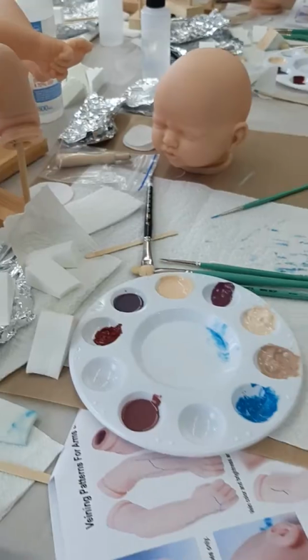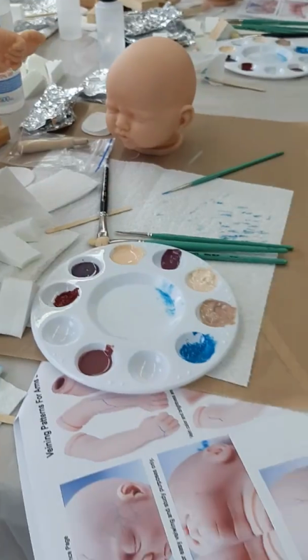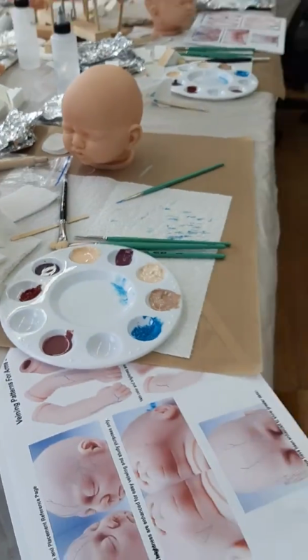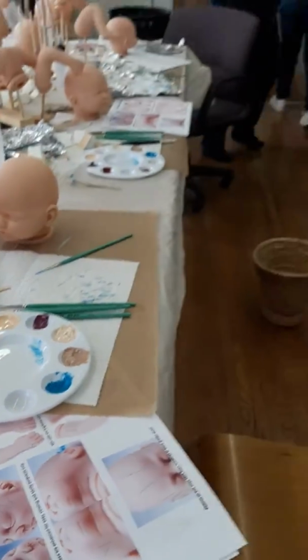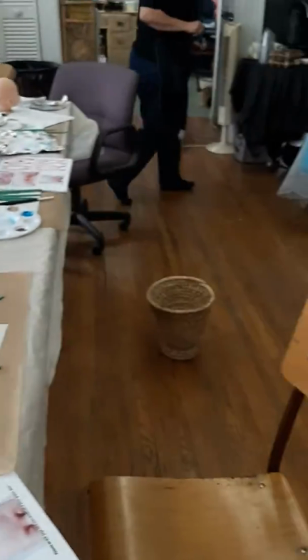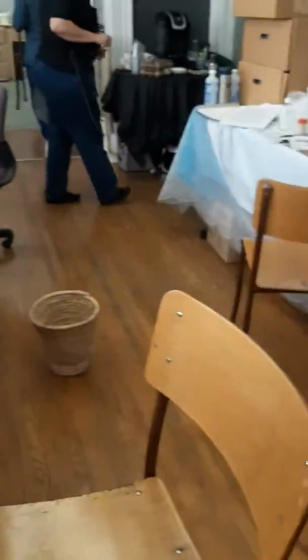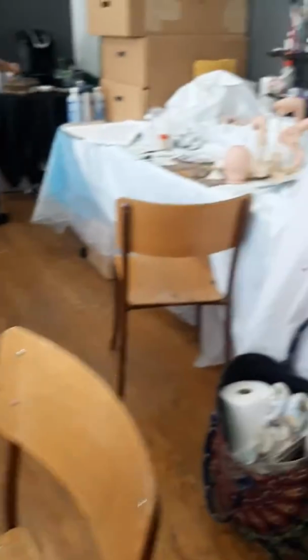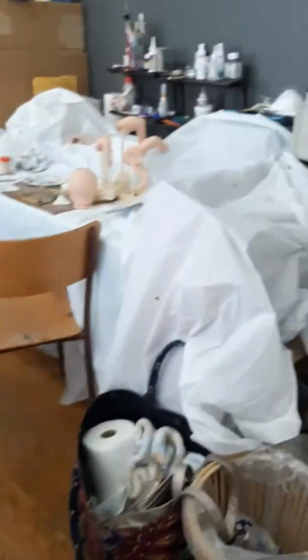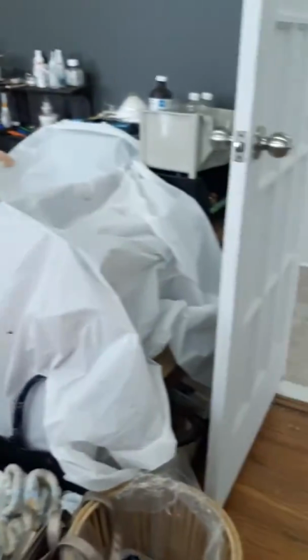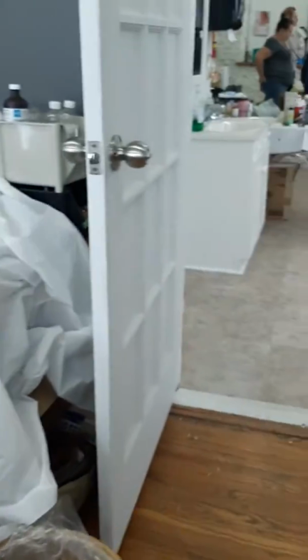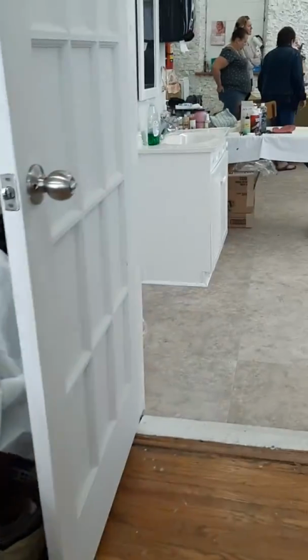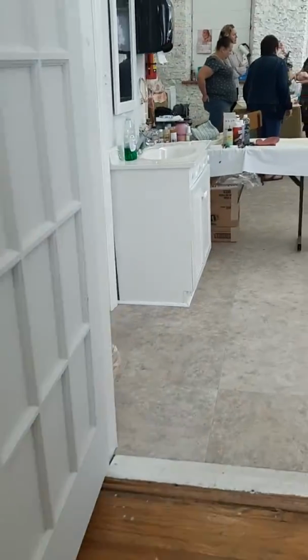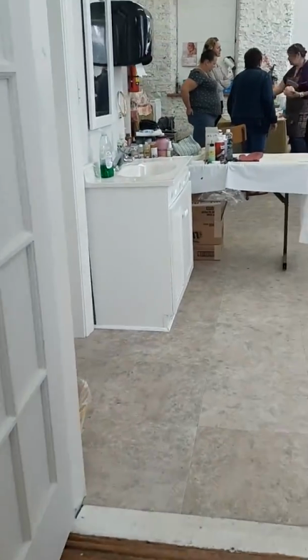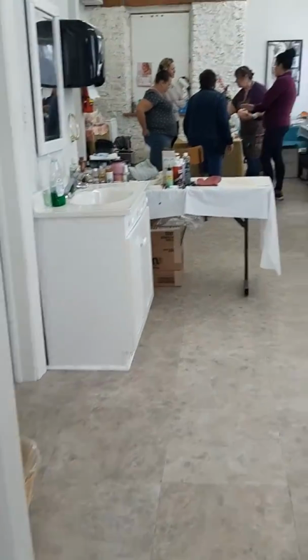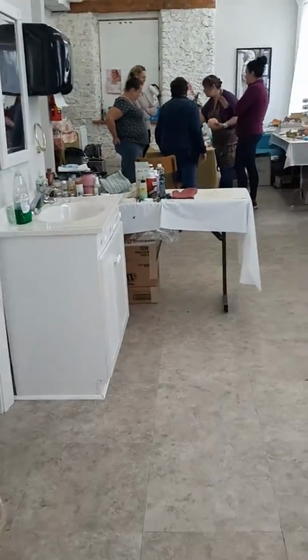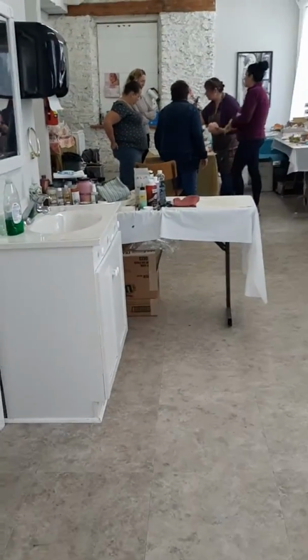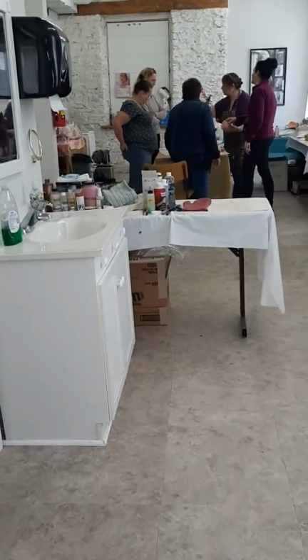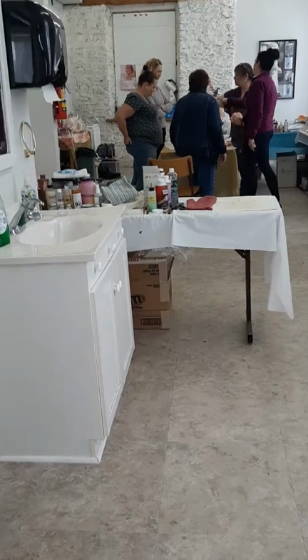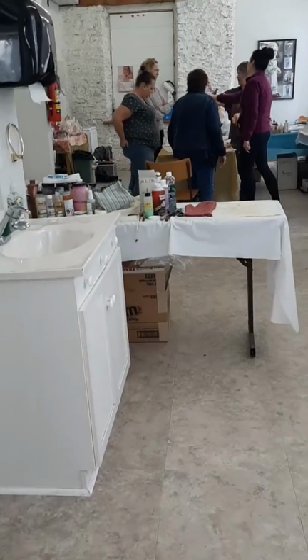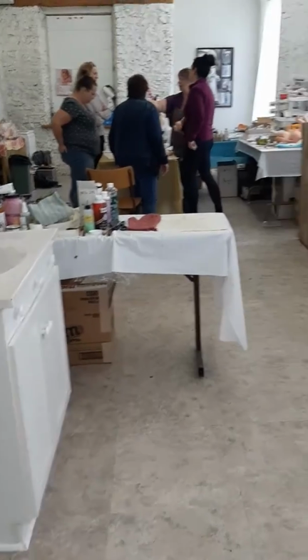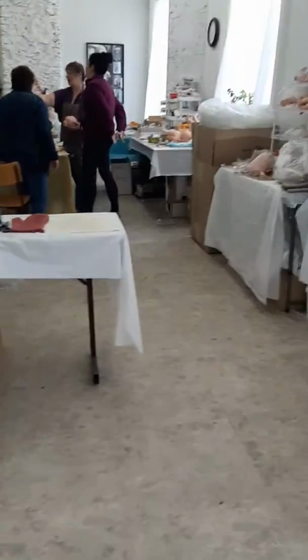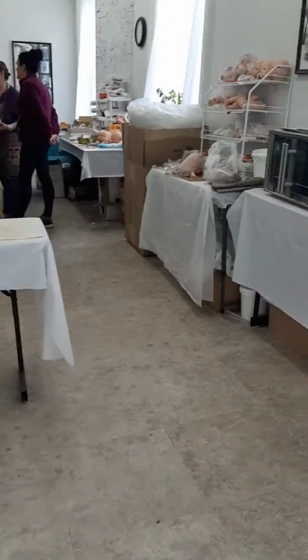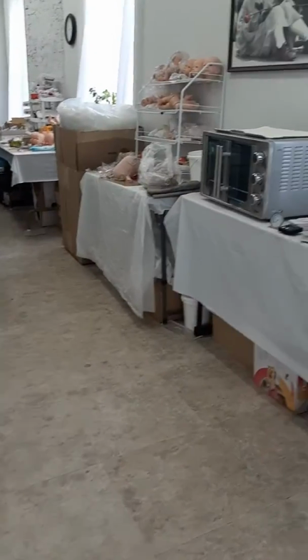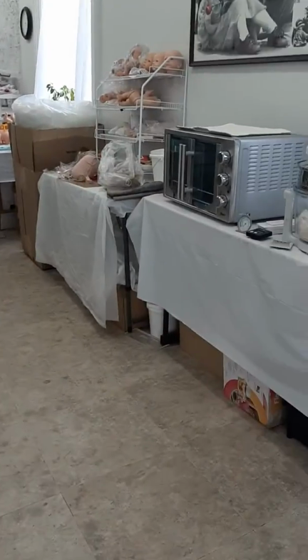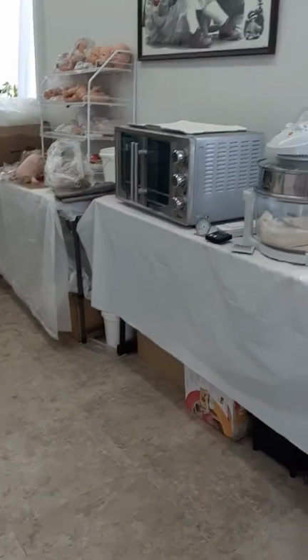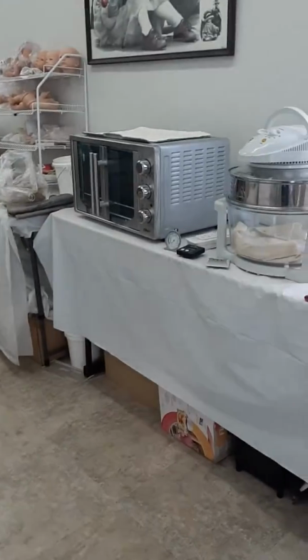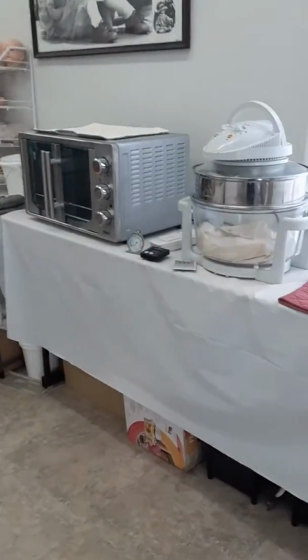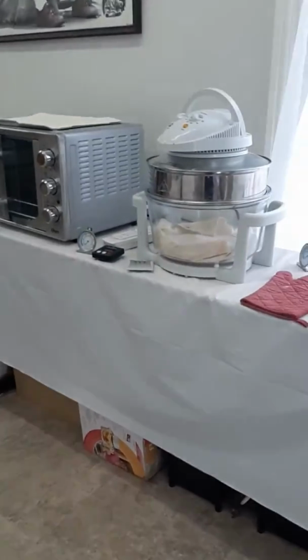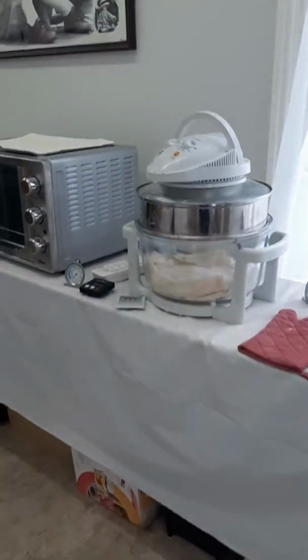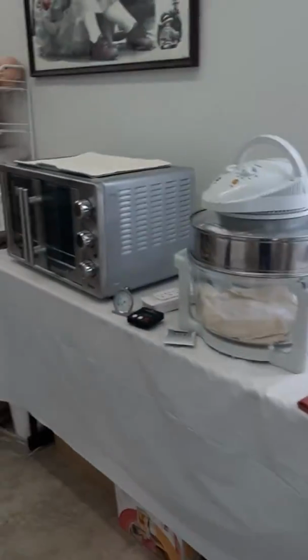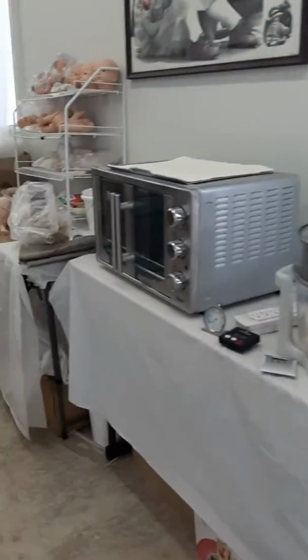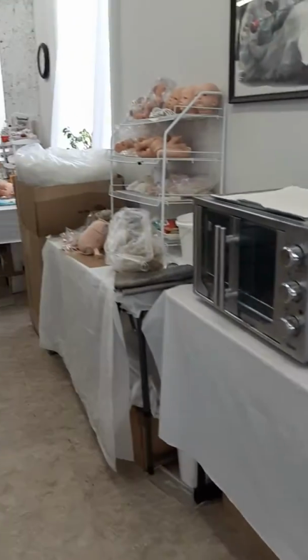This is where we do all our baking and everything in our ovens. And there we go.